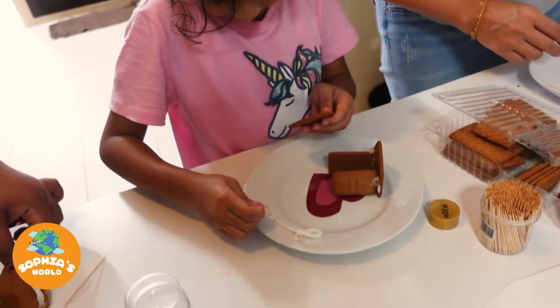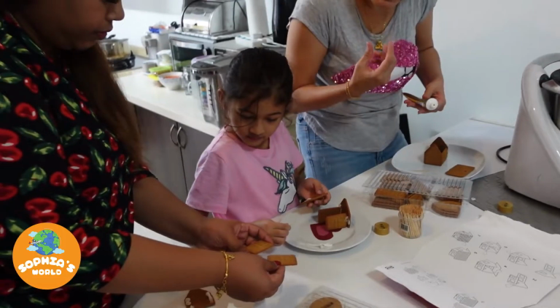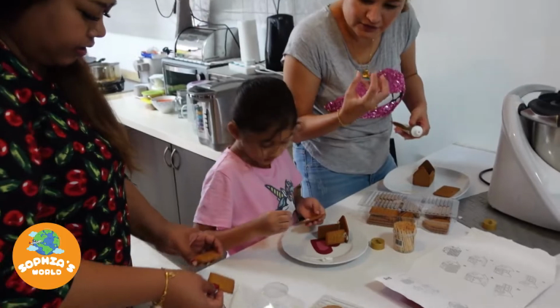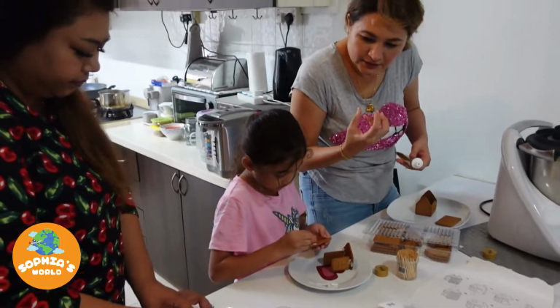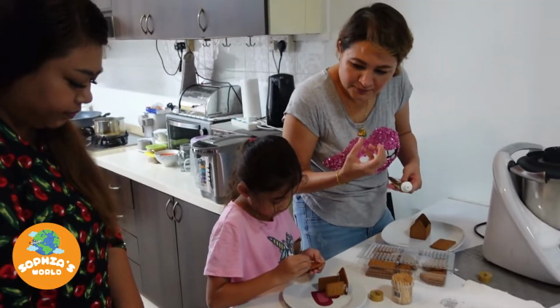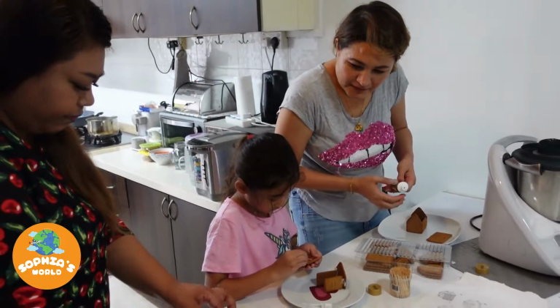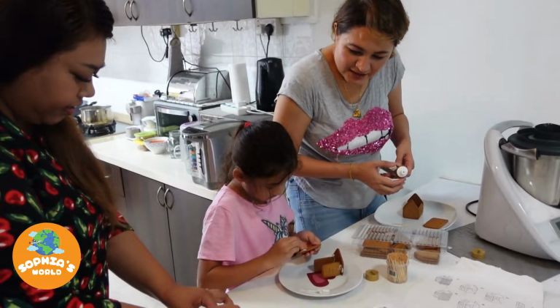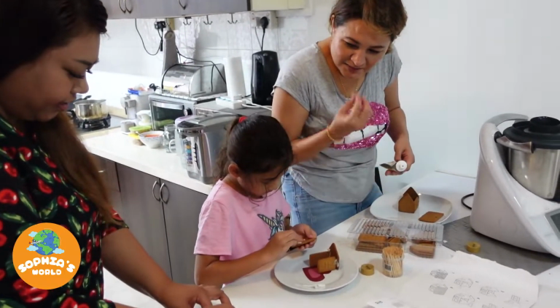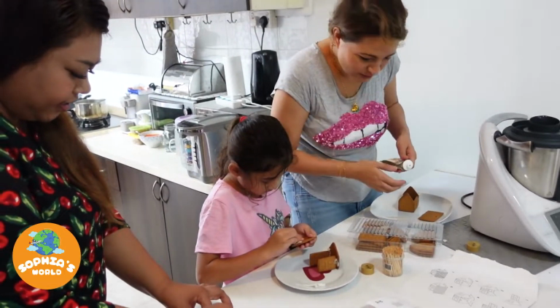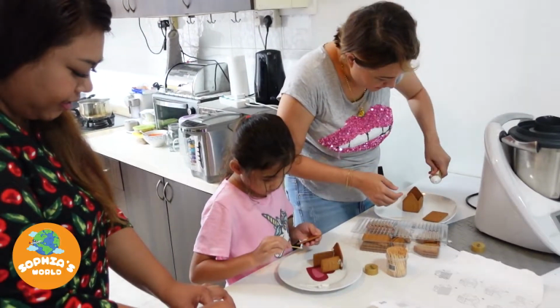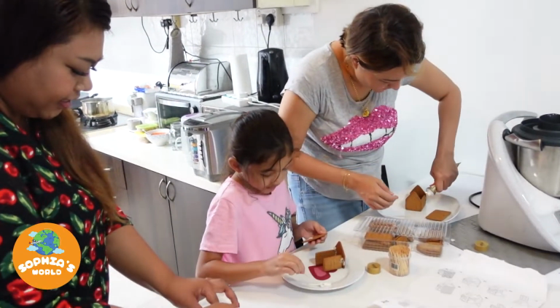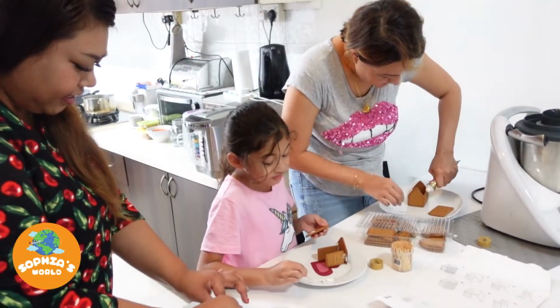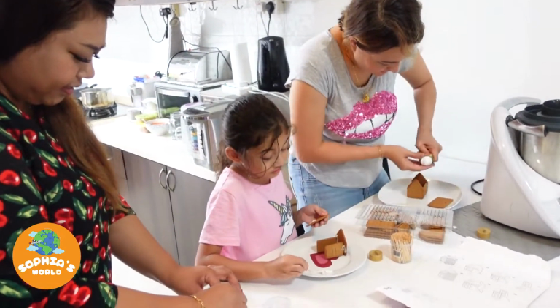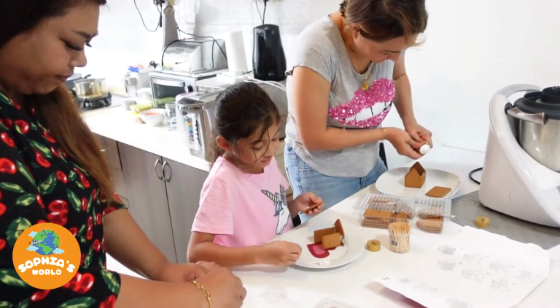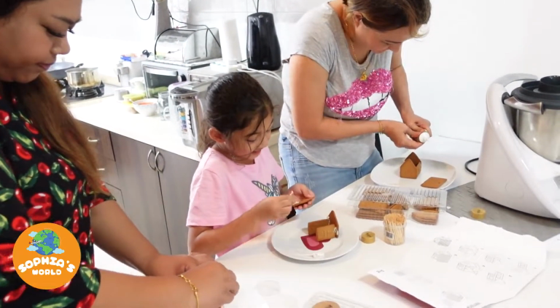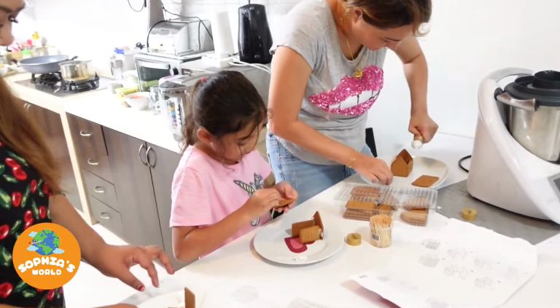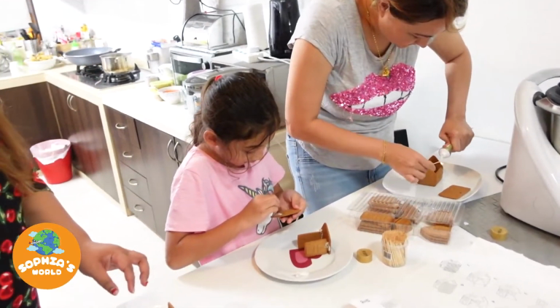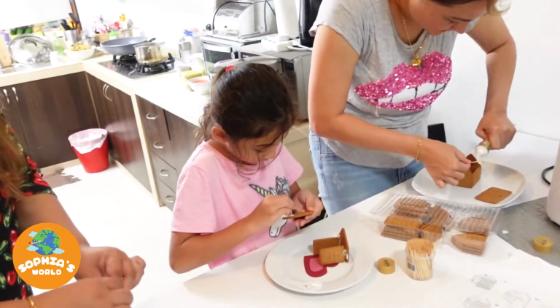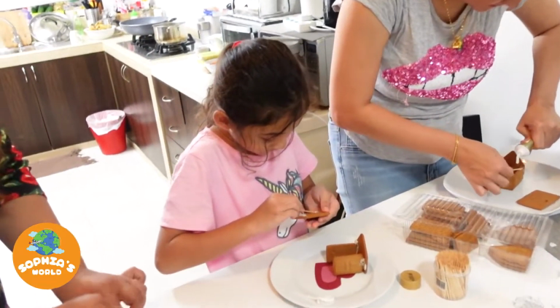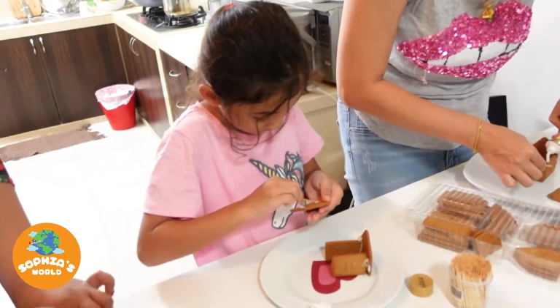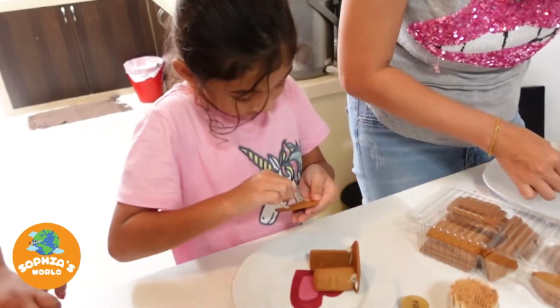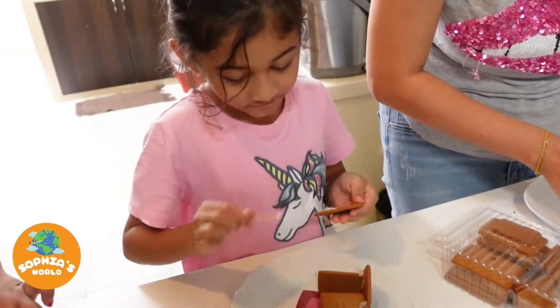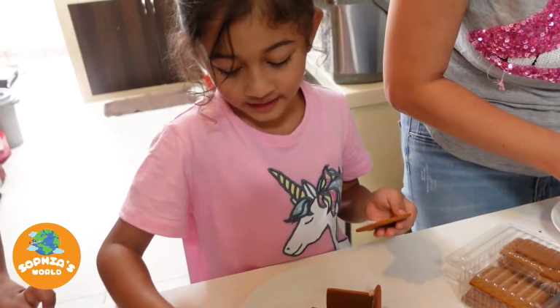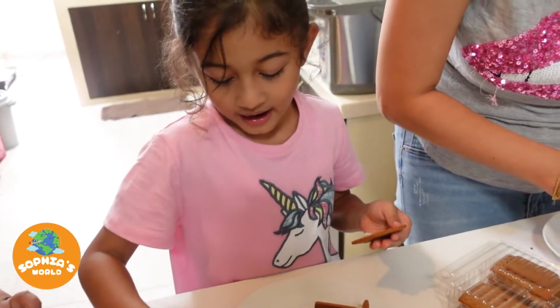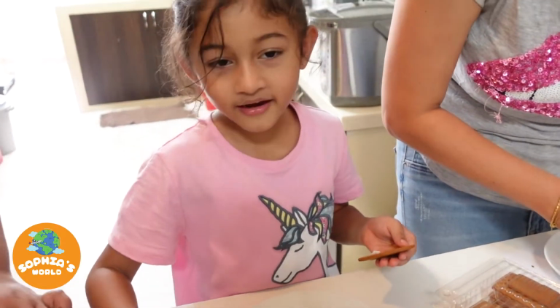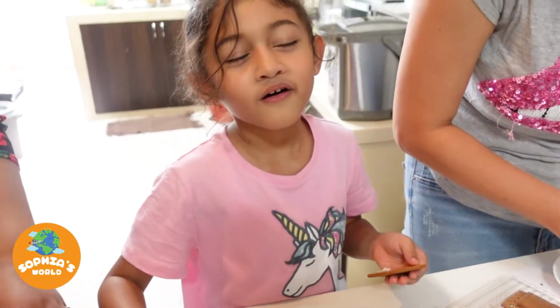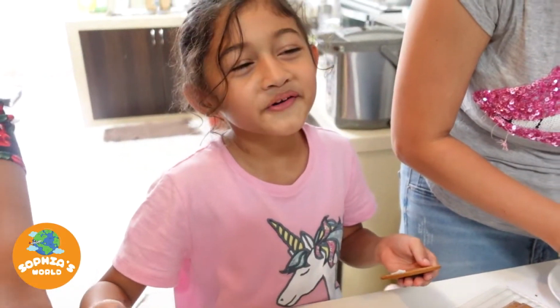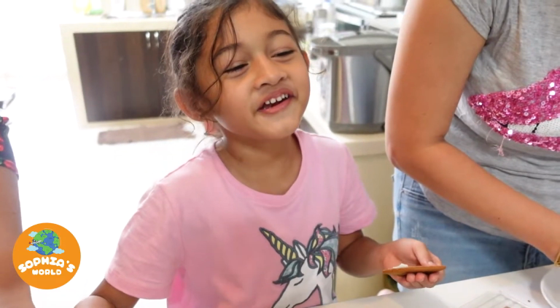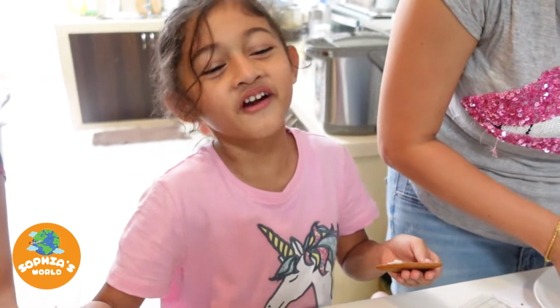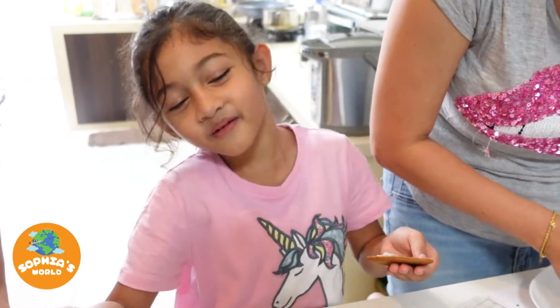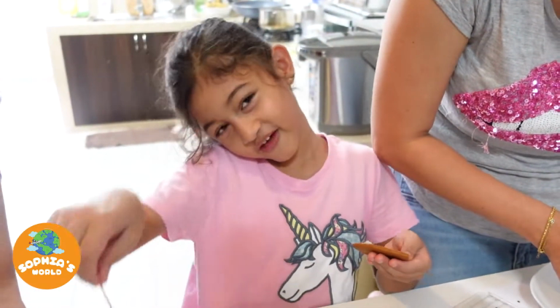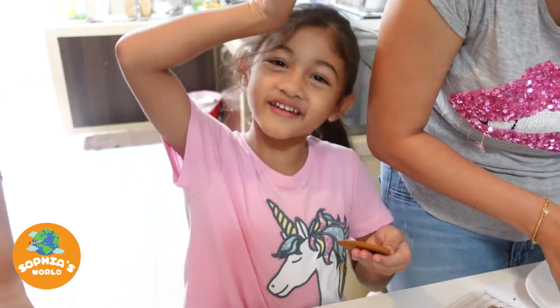That smell of the bread makes me feel like I want to eat it. I also told you that! I feel like I want to eat it, but no — I don't want to eat this already, I'm going to play with it.